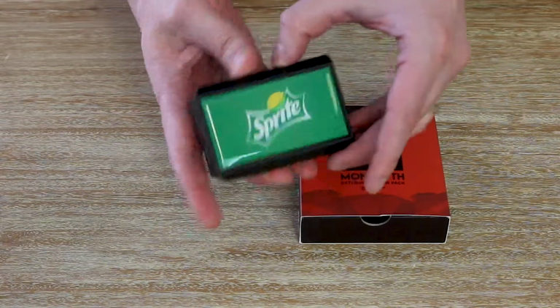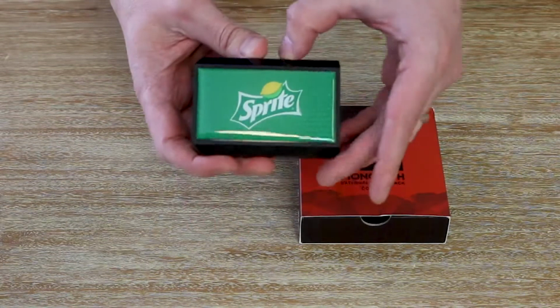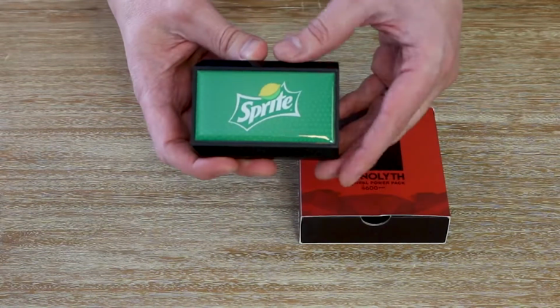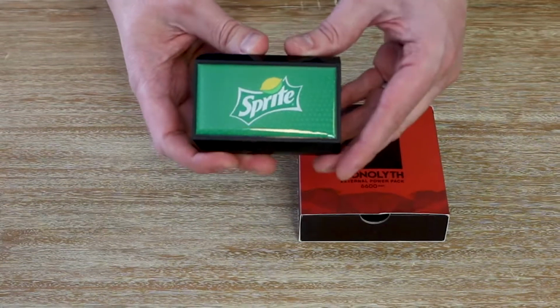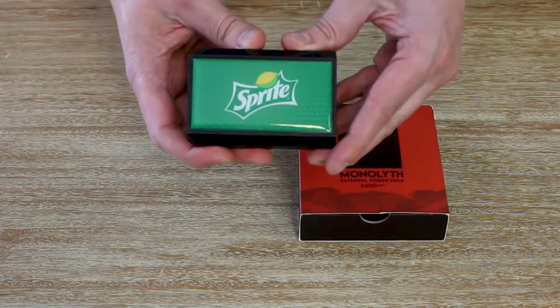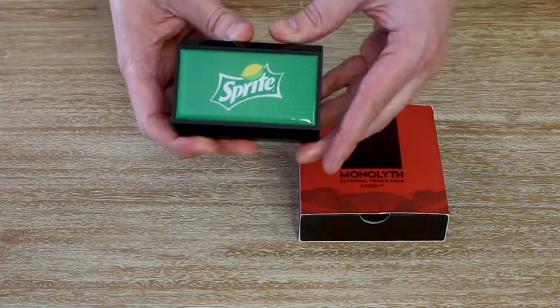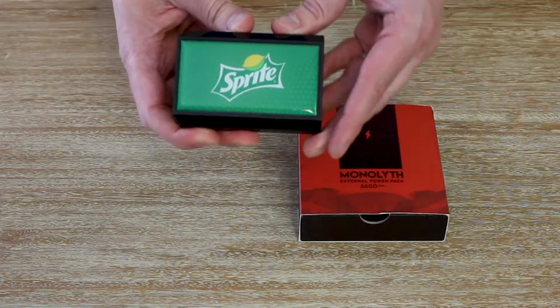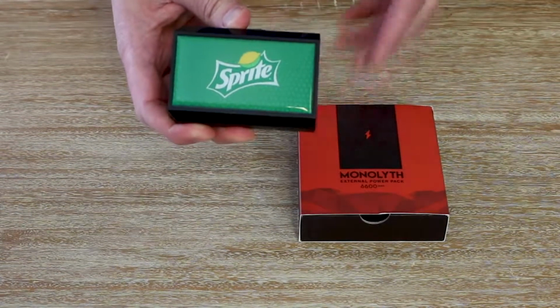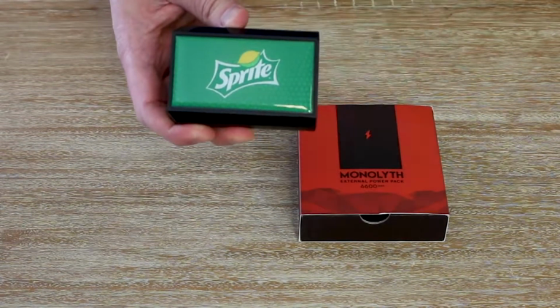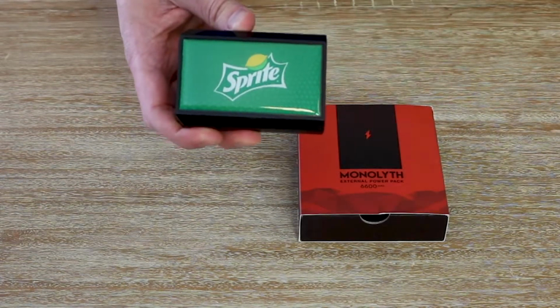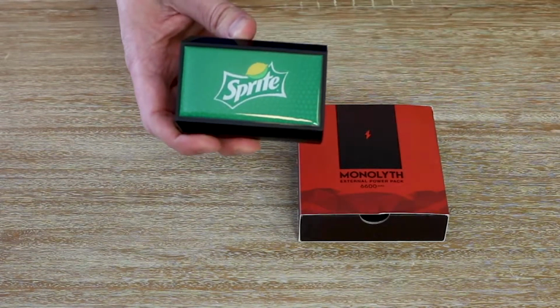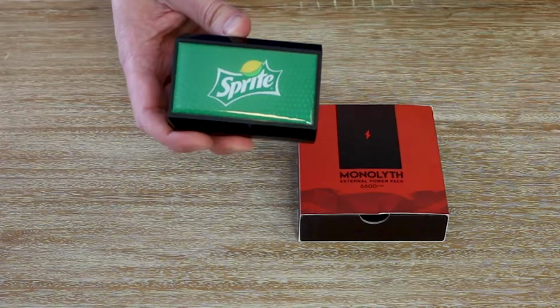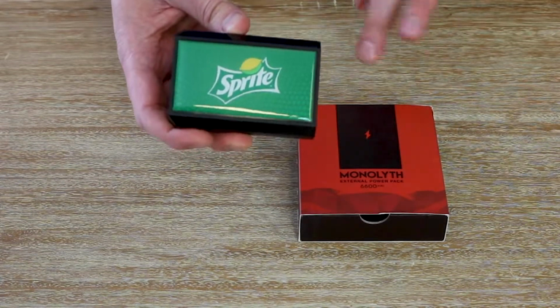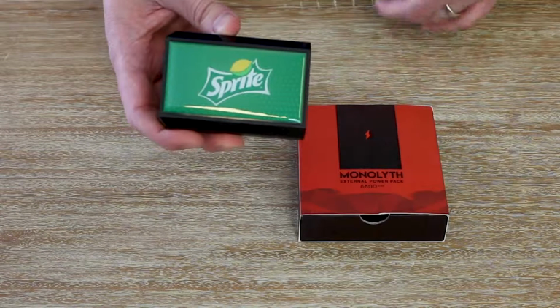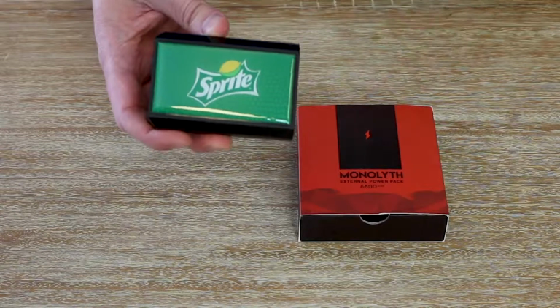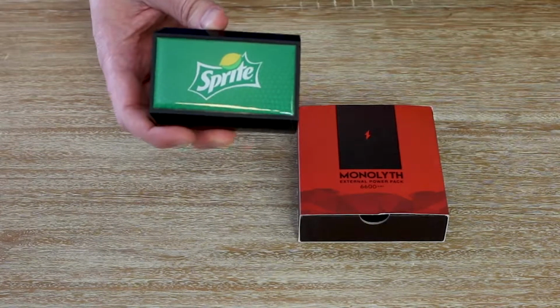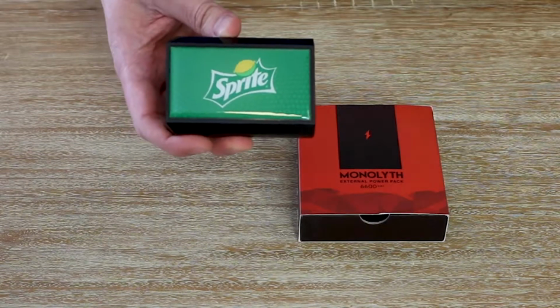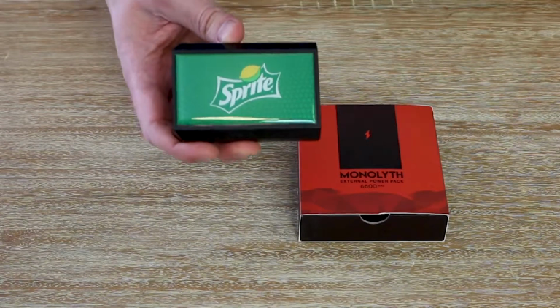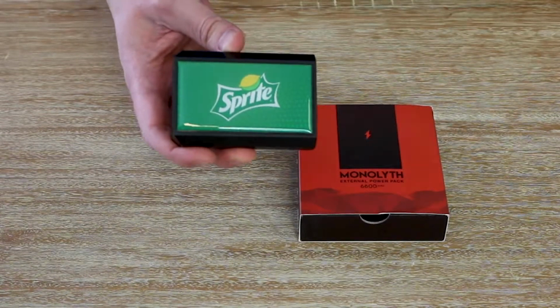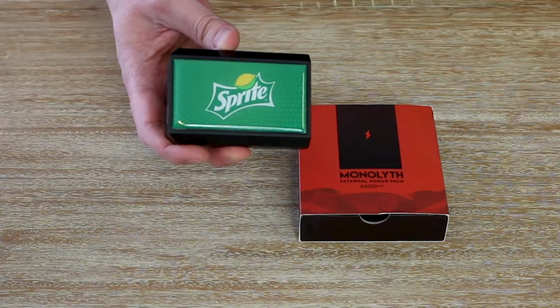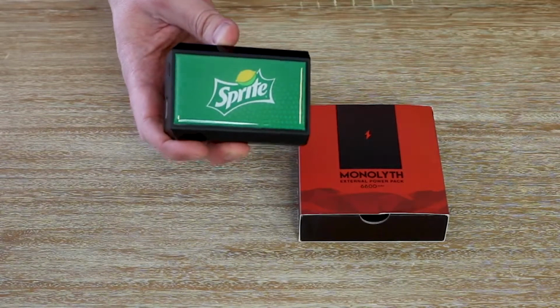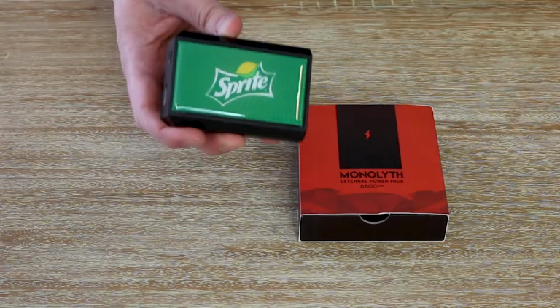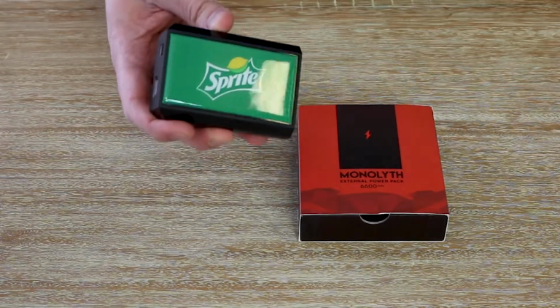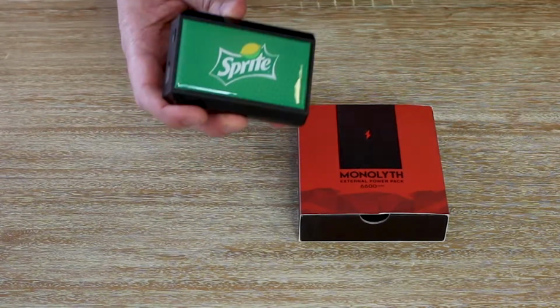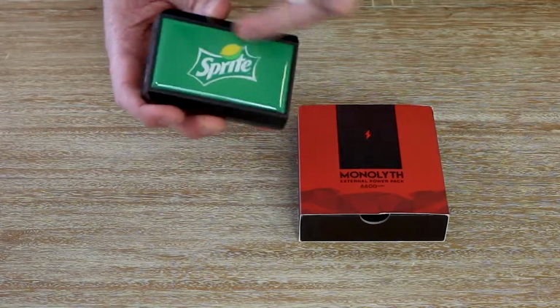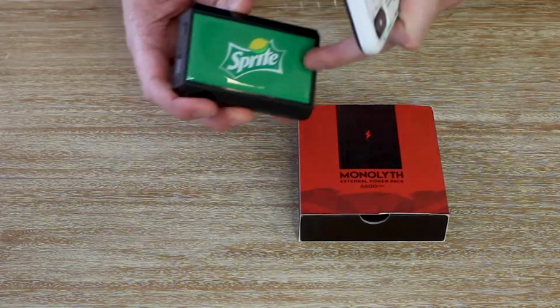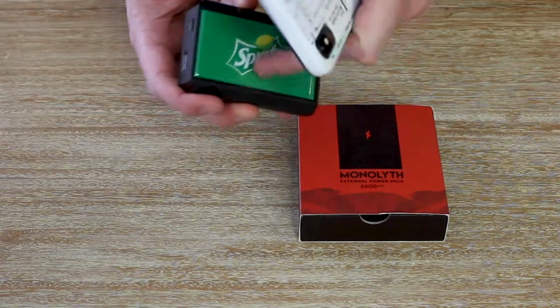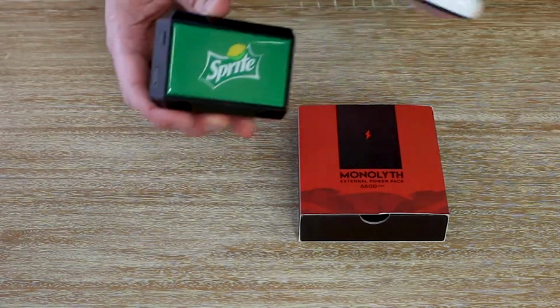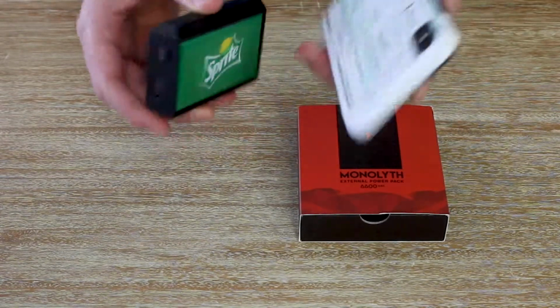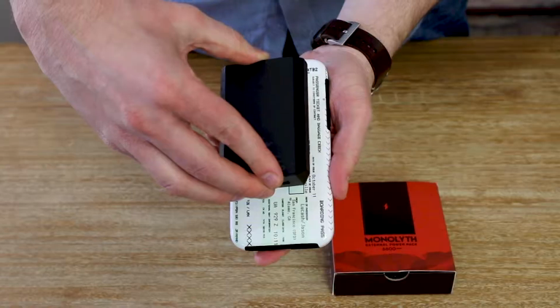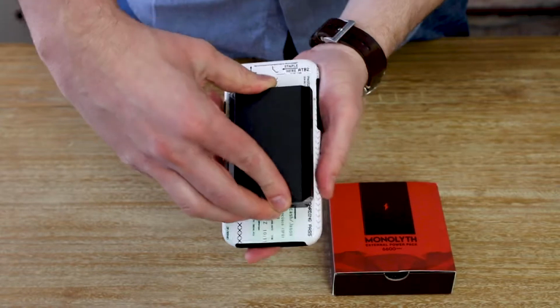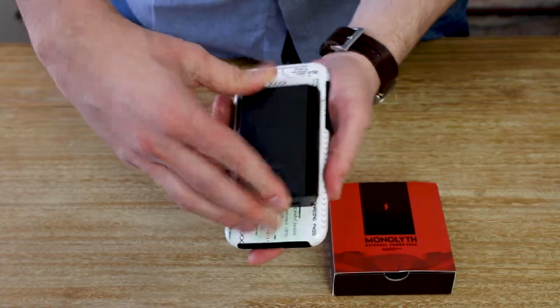Since it's 6600 milliamps, the Monolith will charge any smart device about three times. One of my favorite features is the dome four-color process imprint right here on the front.